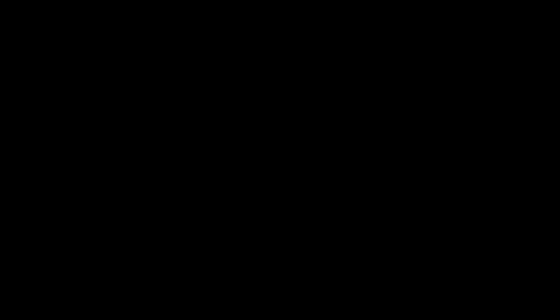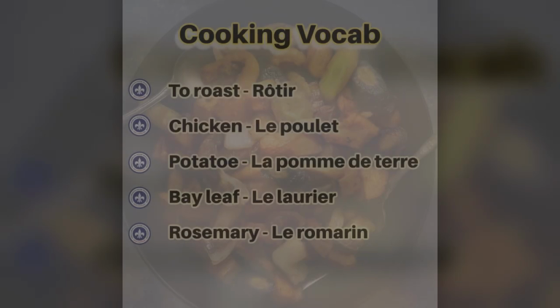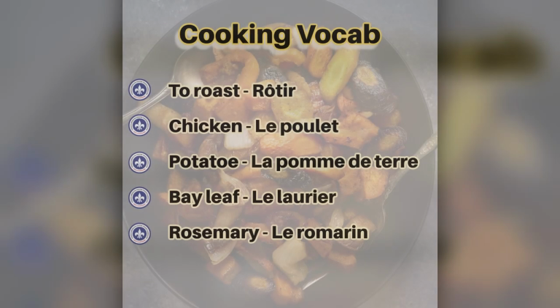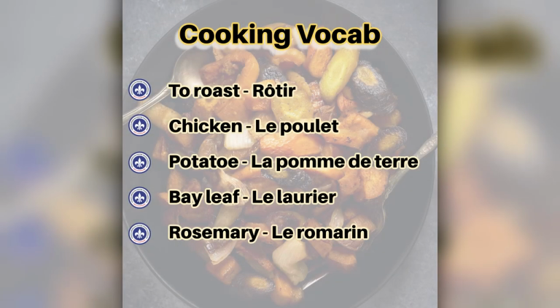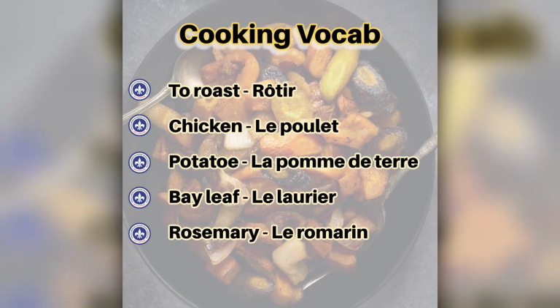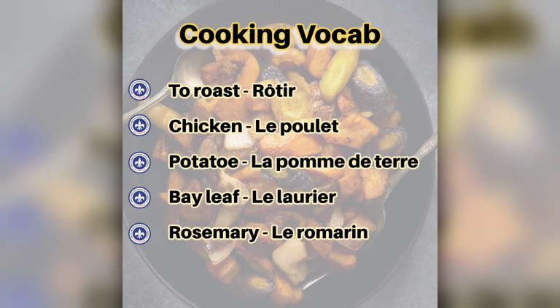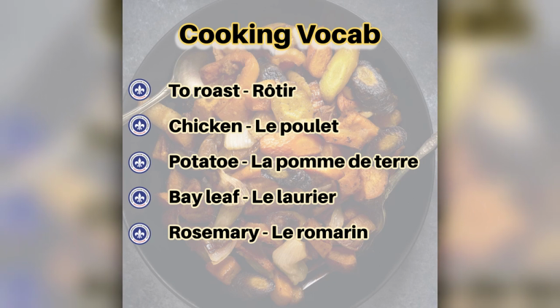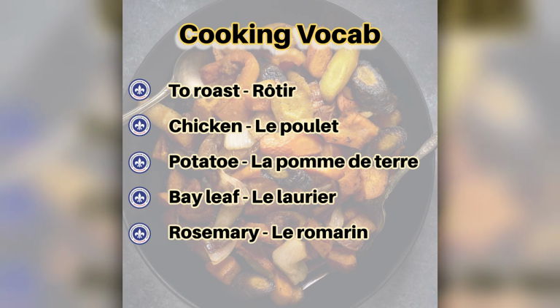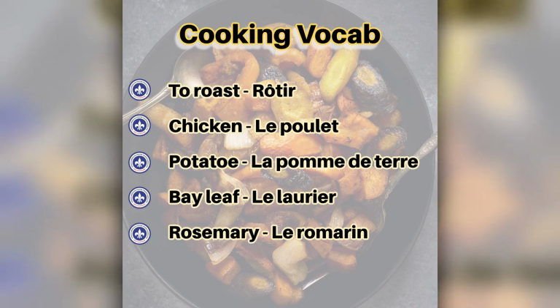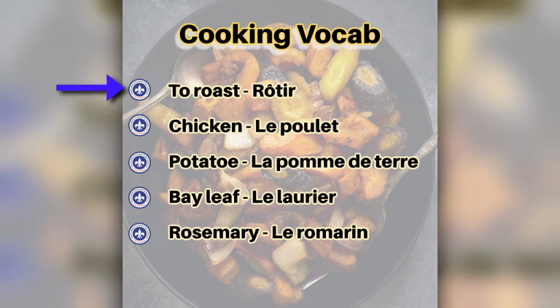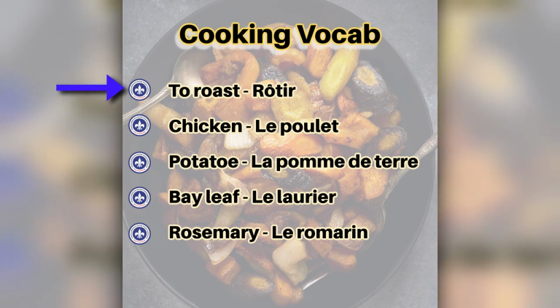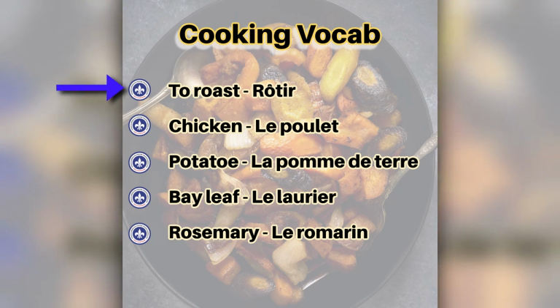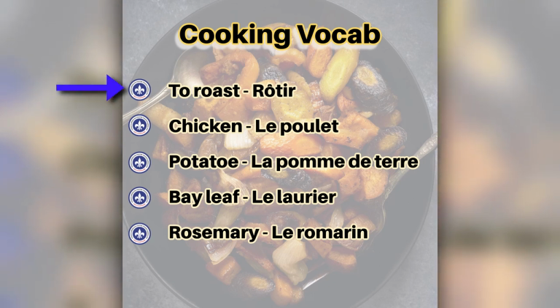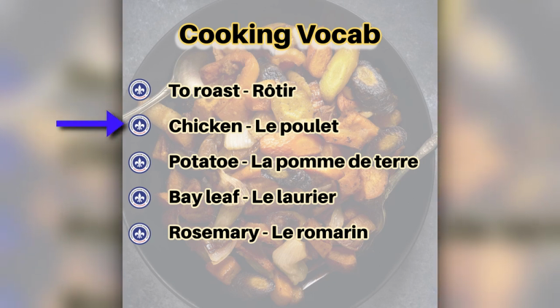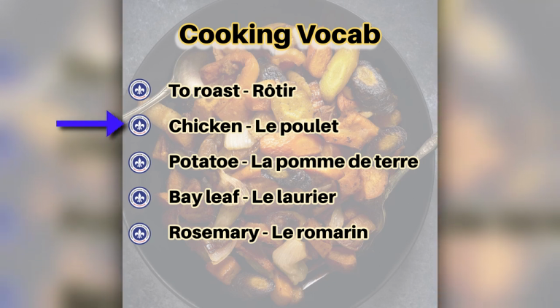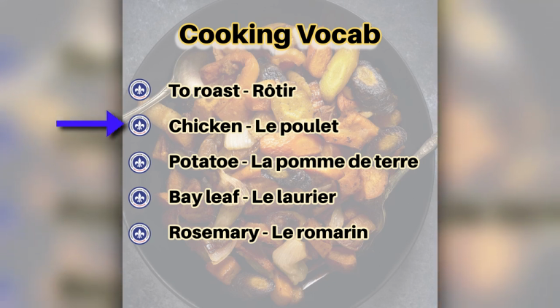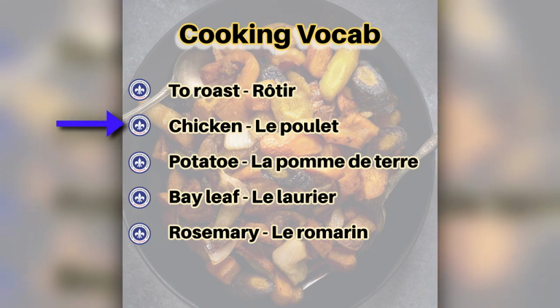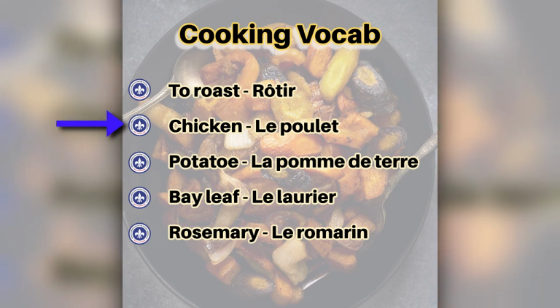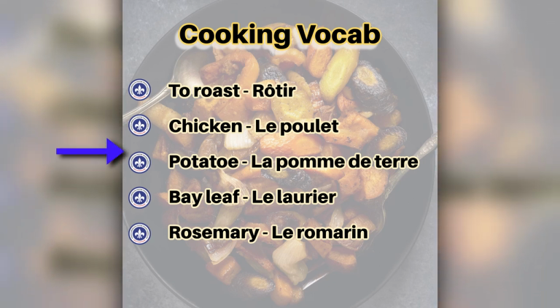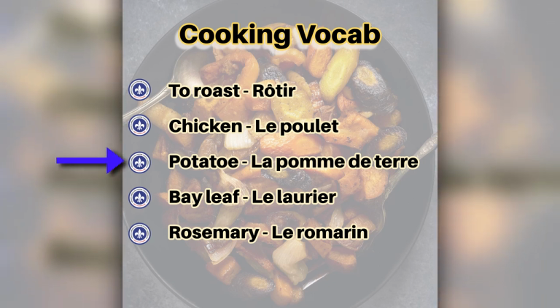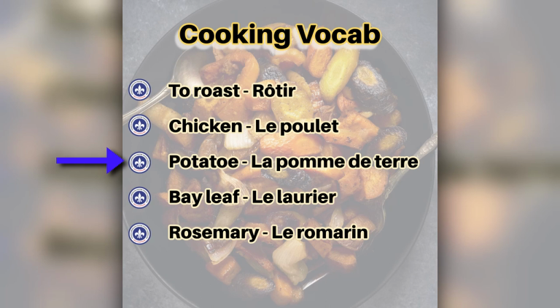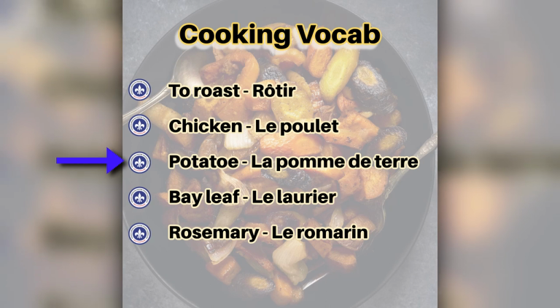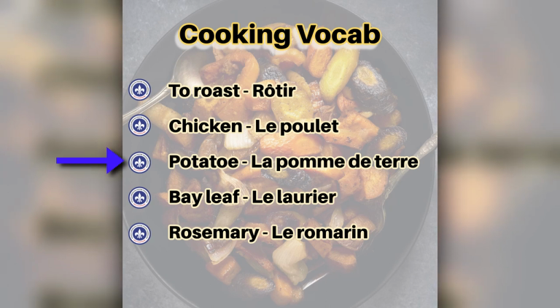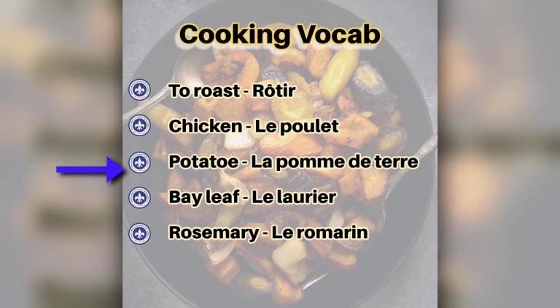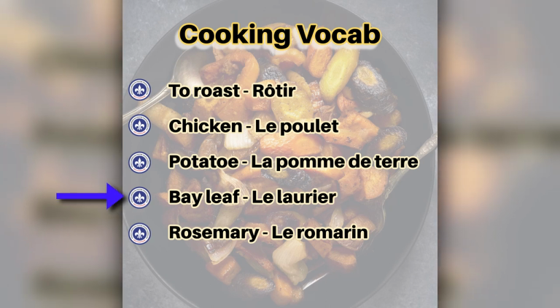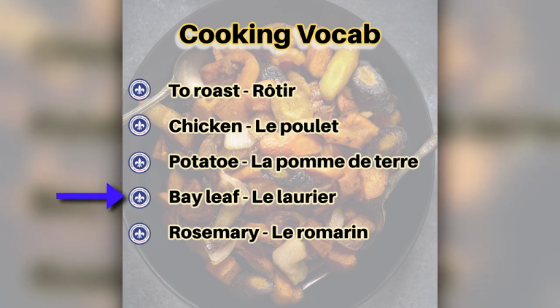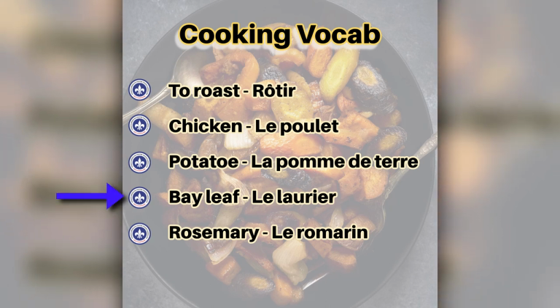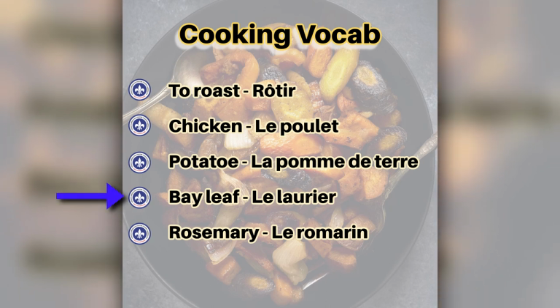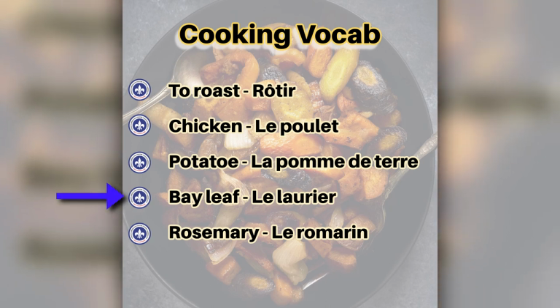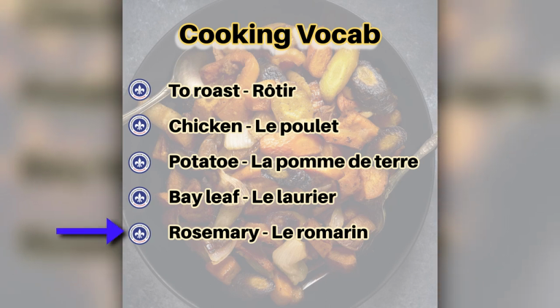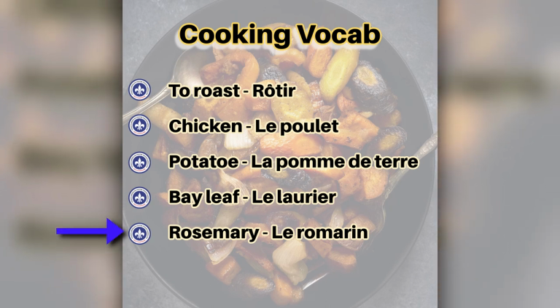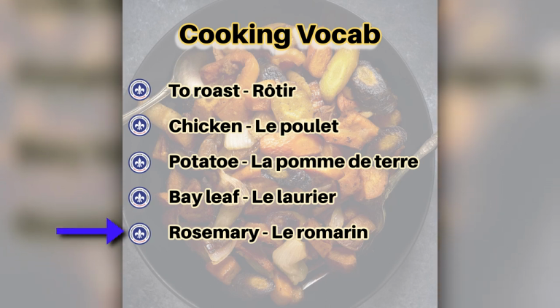This week's cooking vocab: rôtir, le poulet, la pomme de terre, le laurier, le romarin.